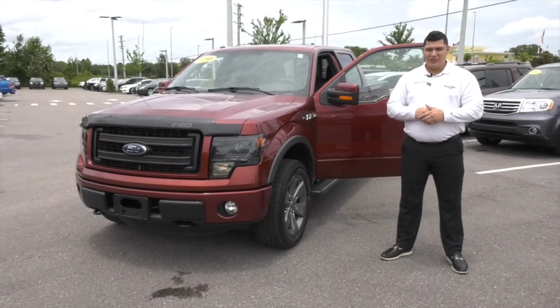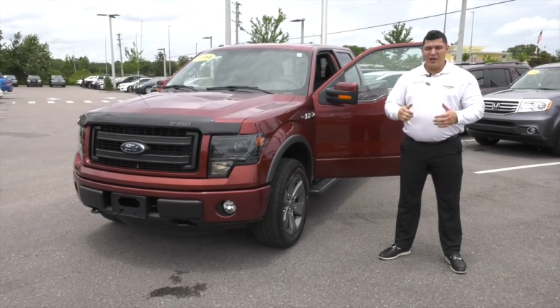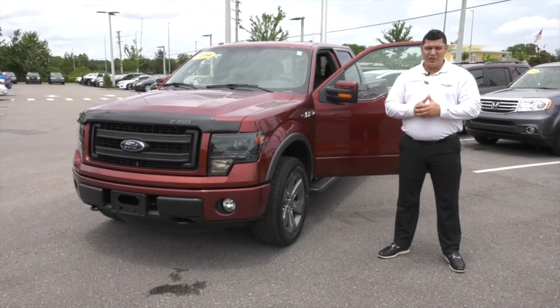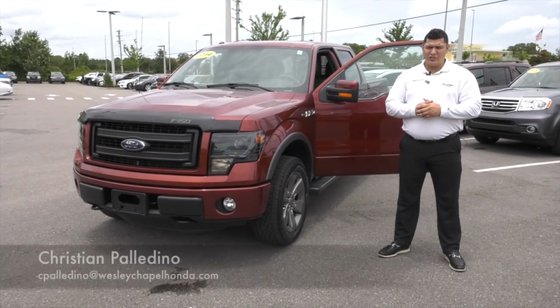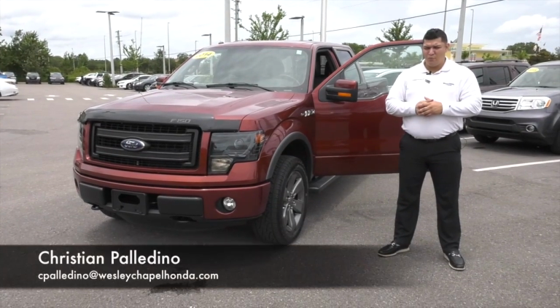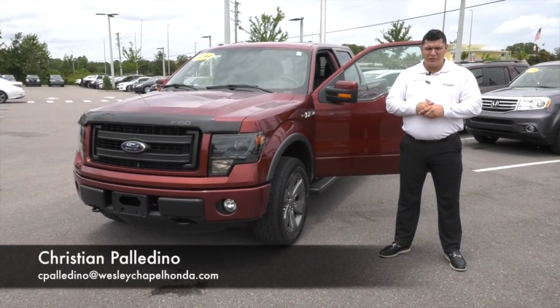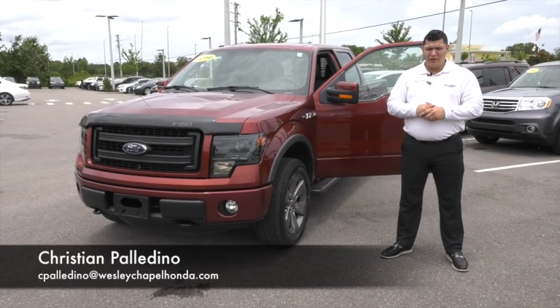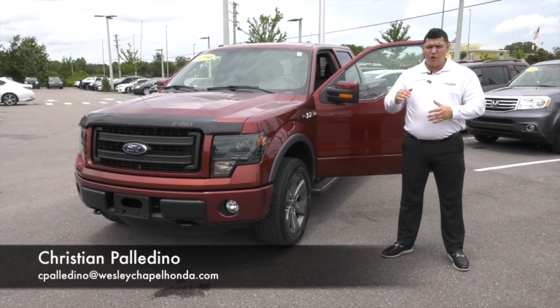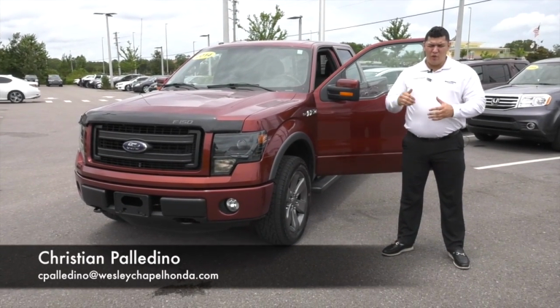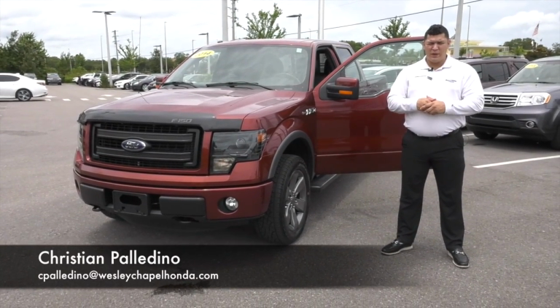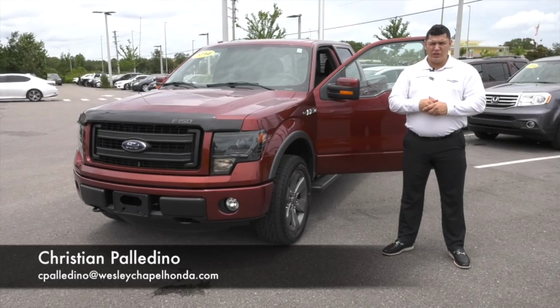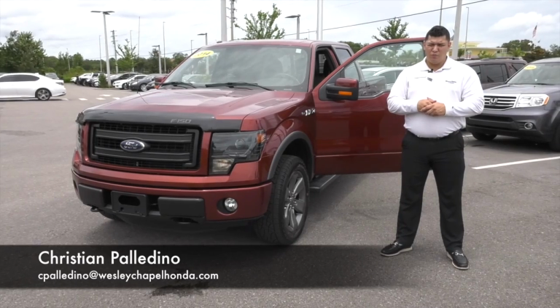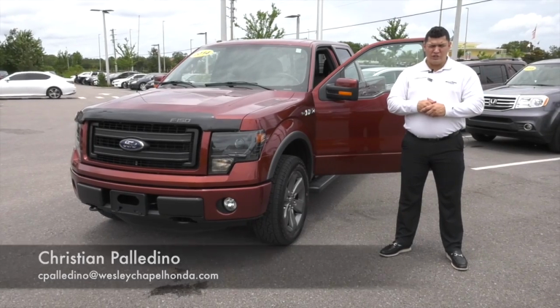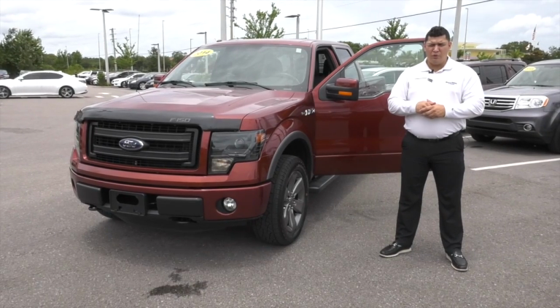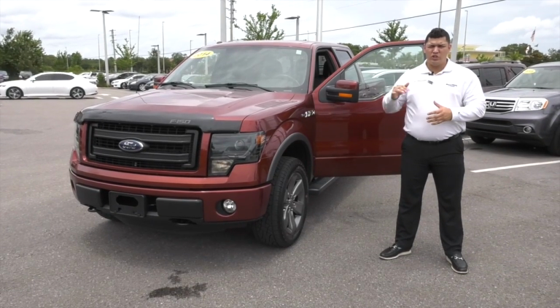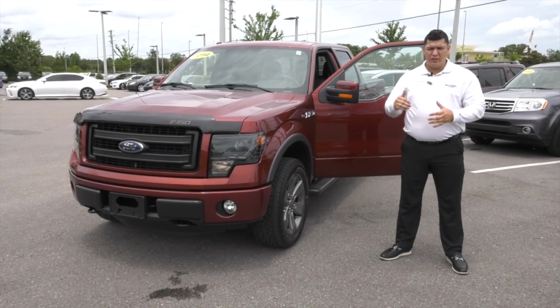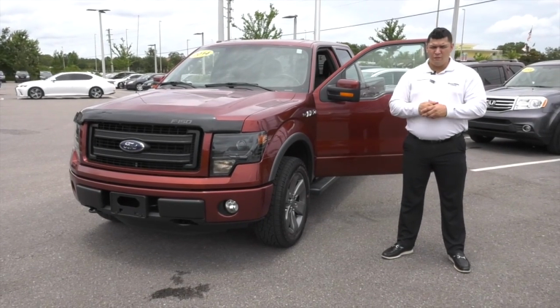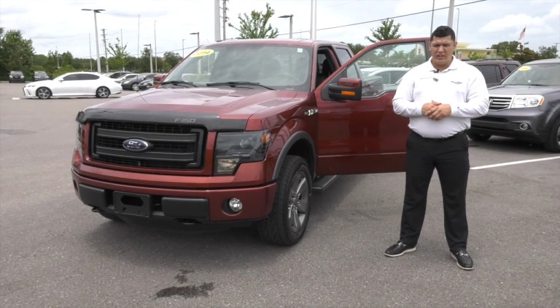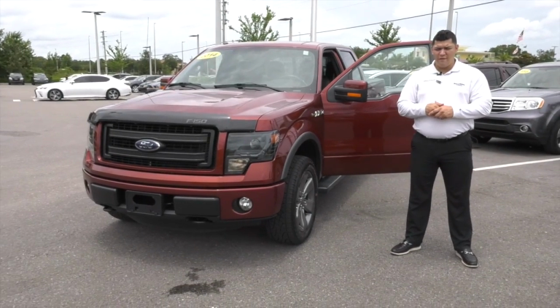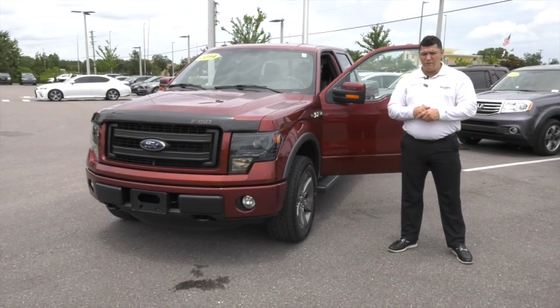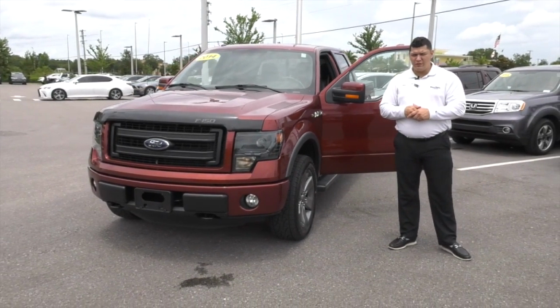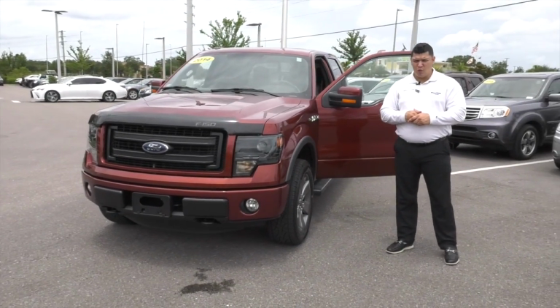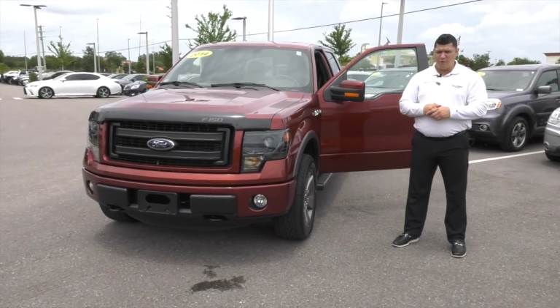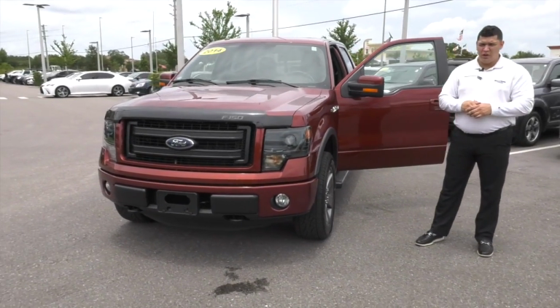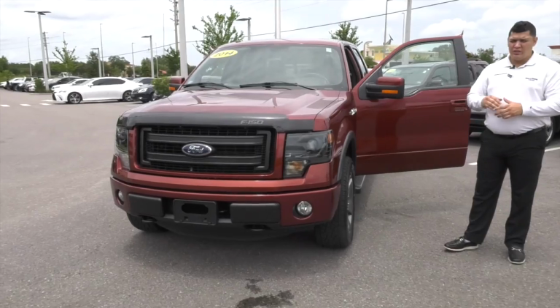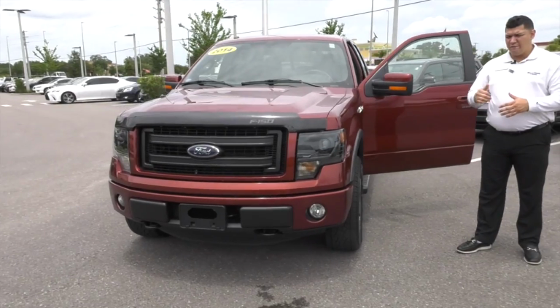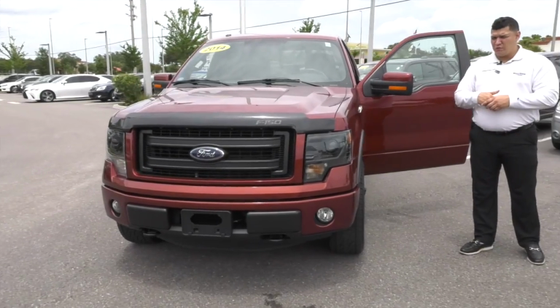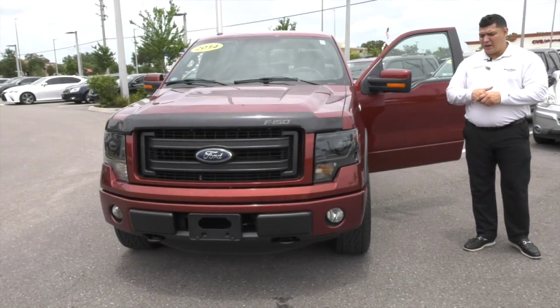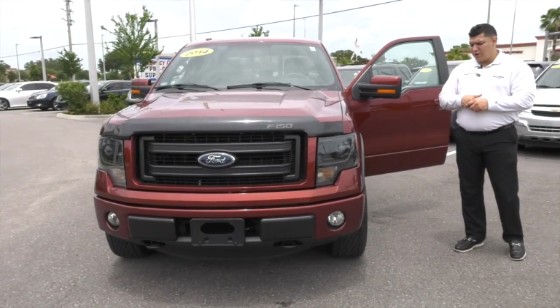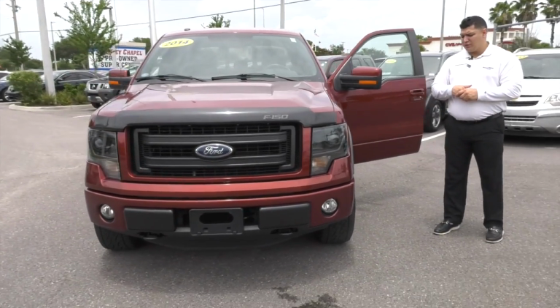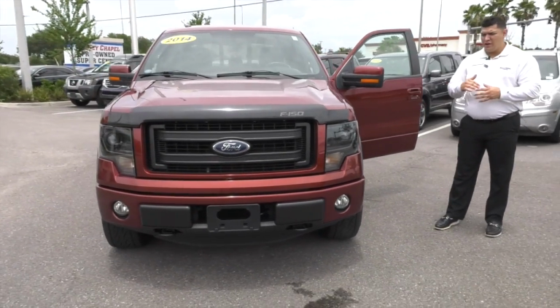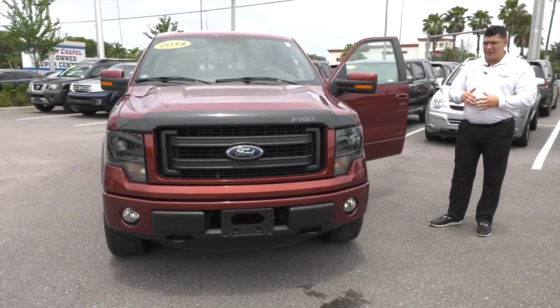Christian Paladino here at Weston-Chapel Pre-Owned Center, going to bring you one of the specials here. It's a 2014 F-150 4x4. It does have 43,000 miles — very nice.